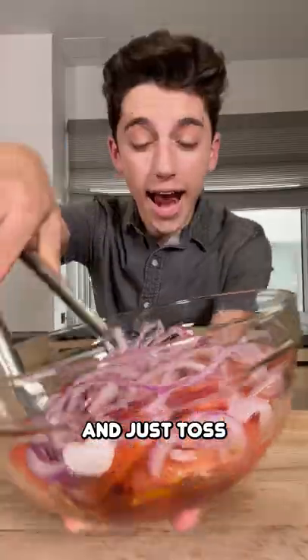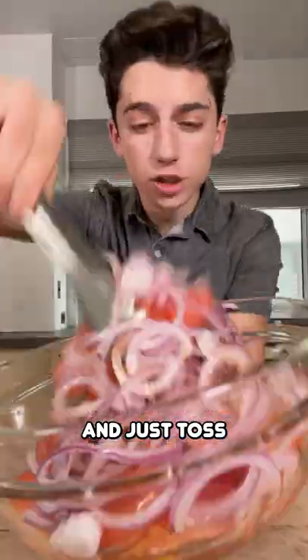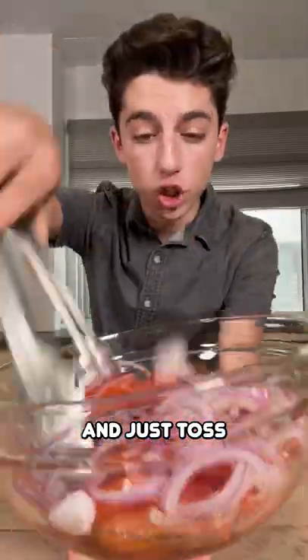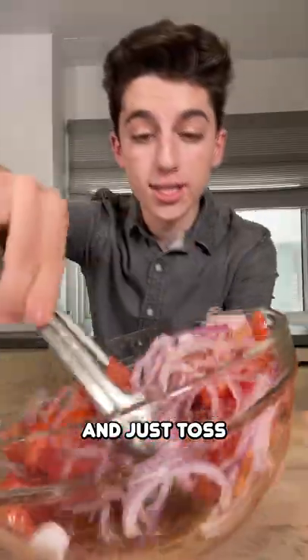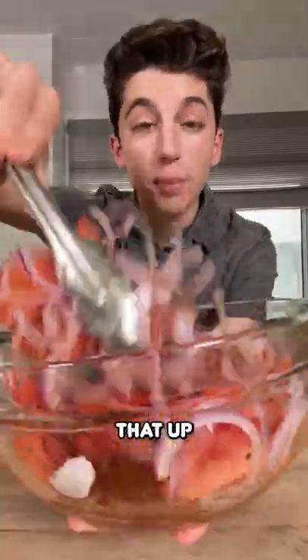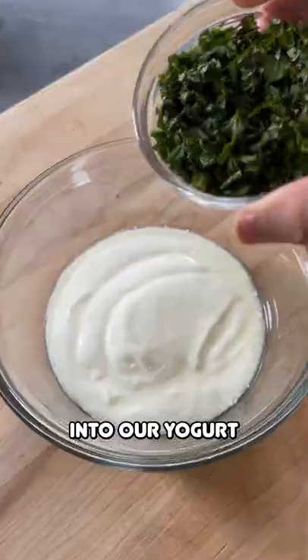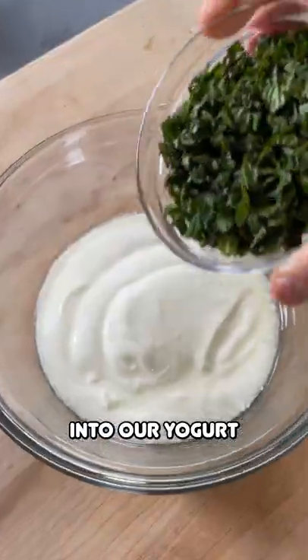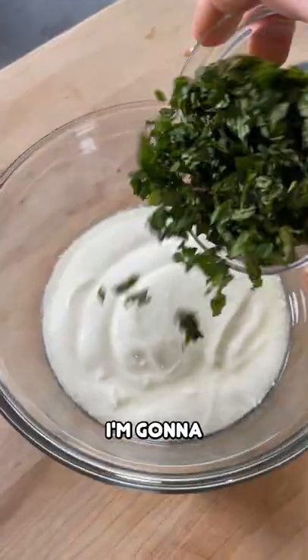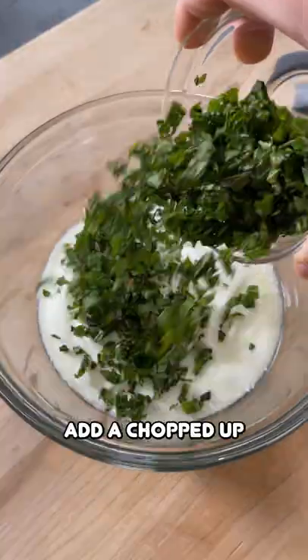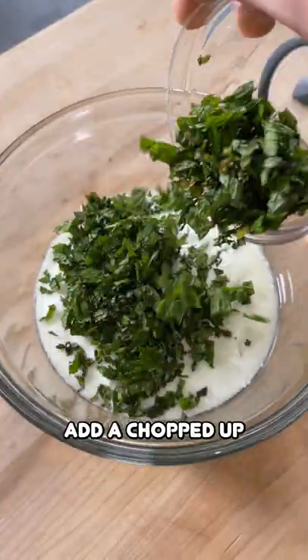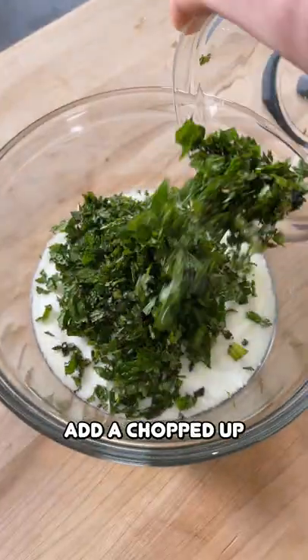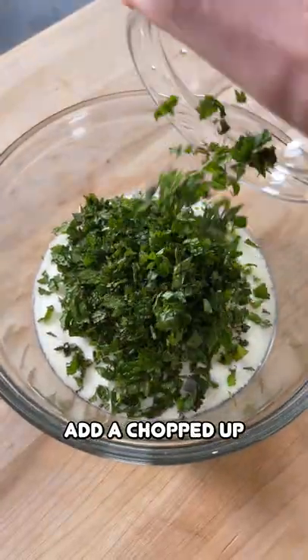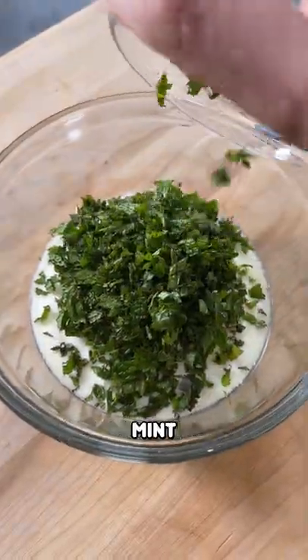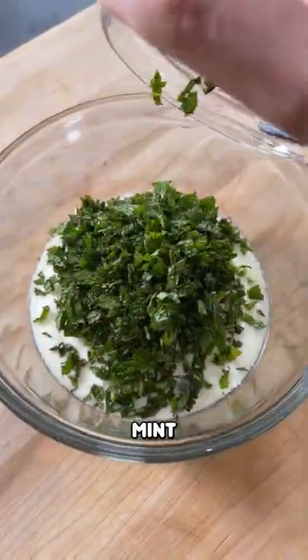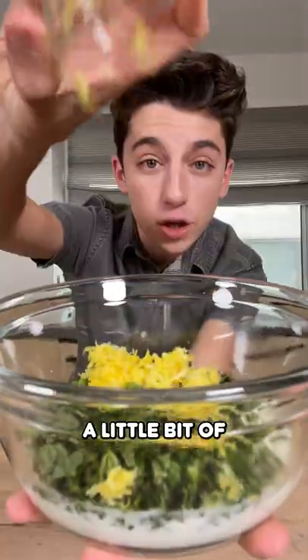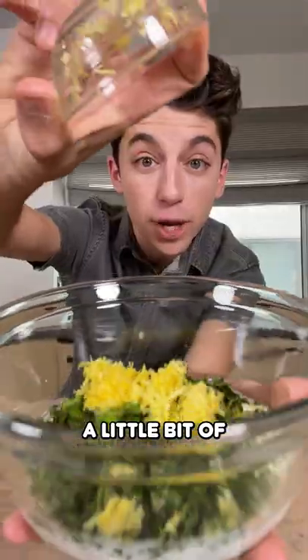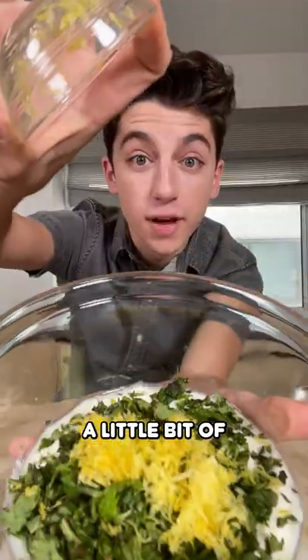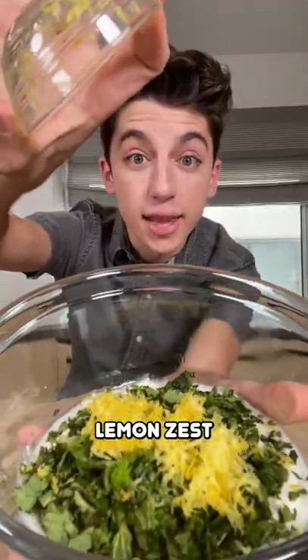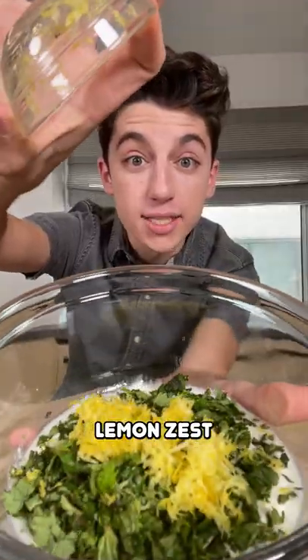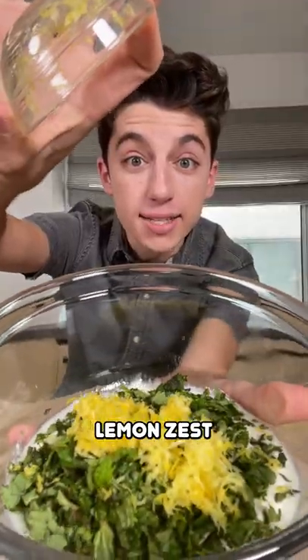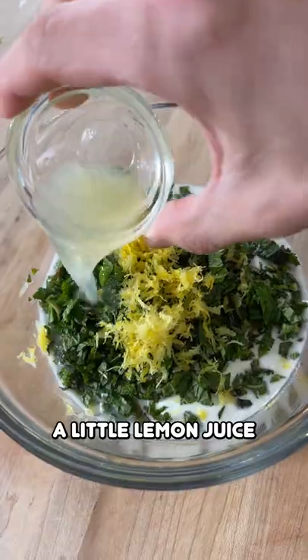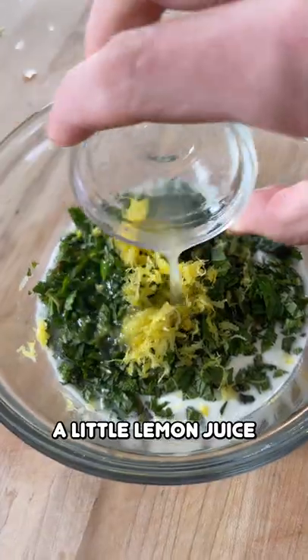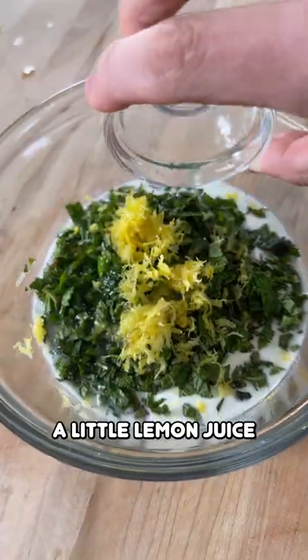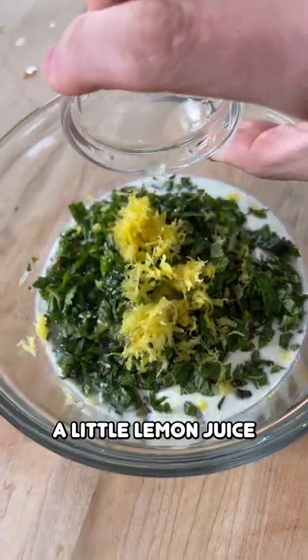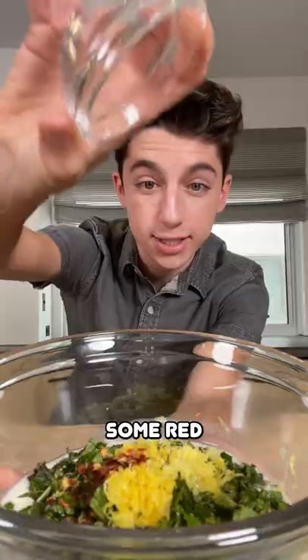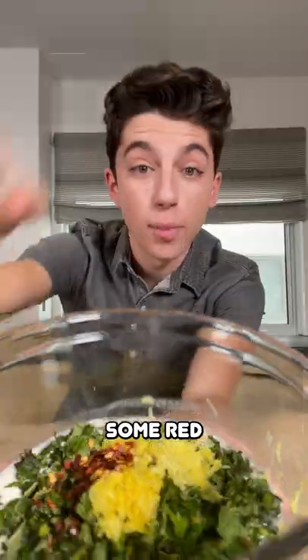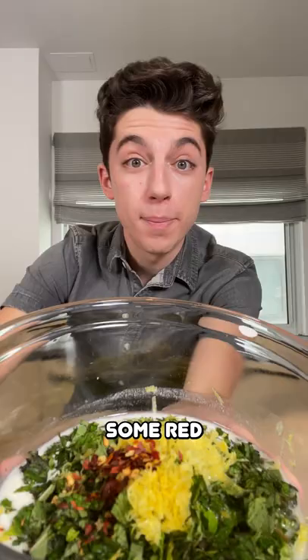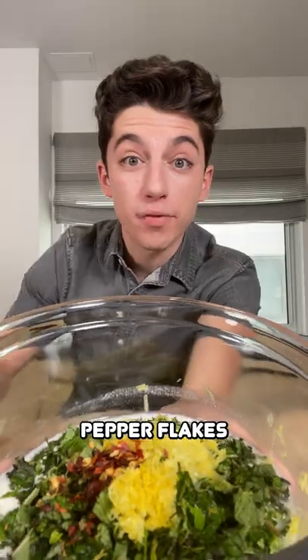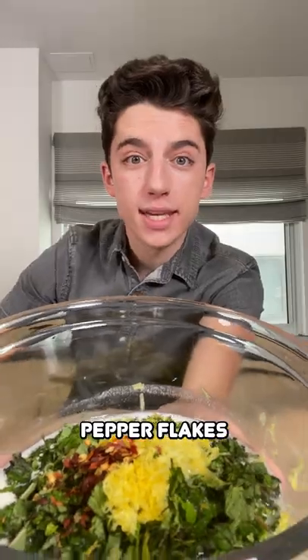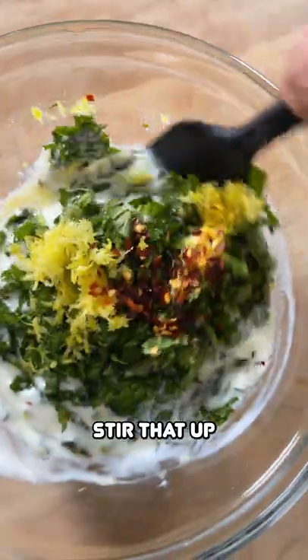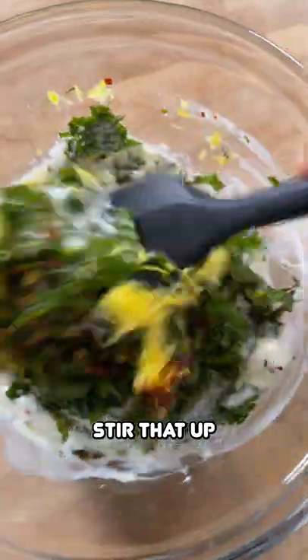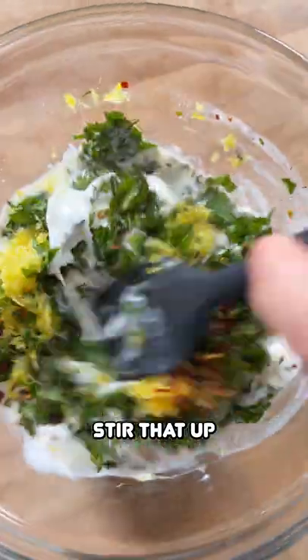Toss that up. Into our yogurt, I'm going to add chopped up mint, a little bit of lemon zest, a little lemon juice, some red pepper flakes. Stir that up.